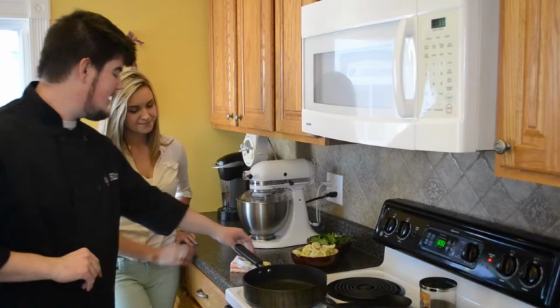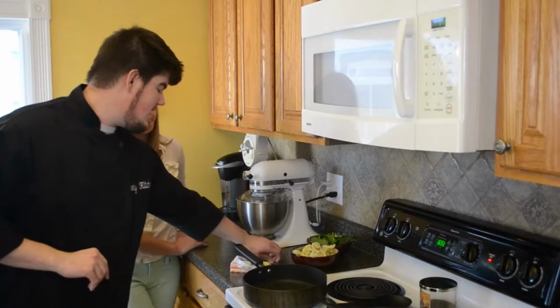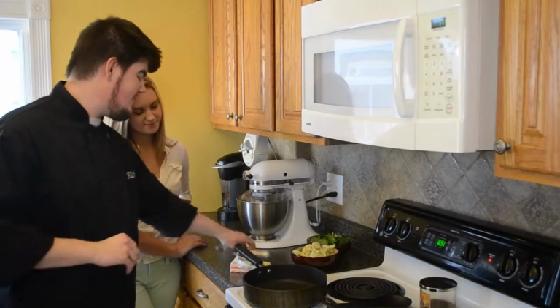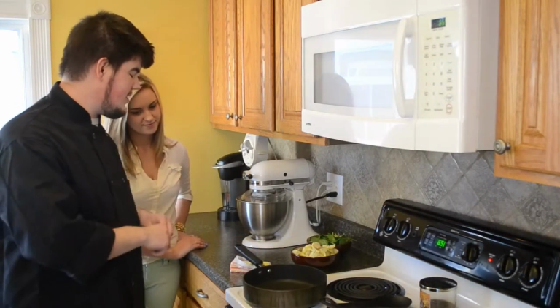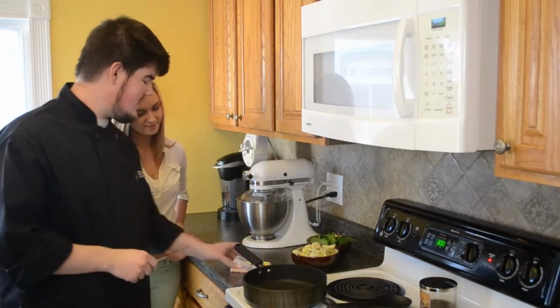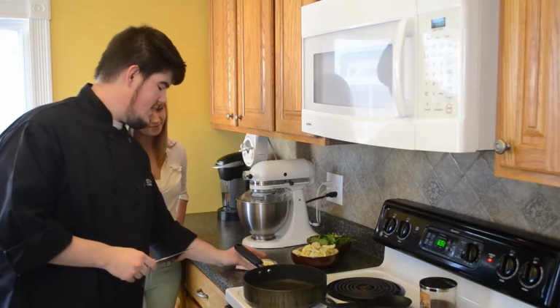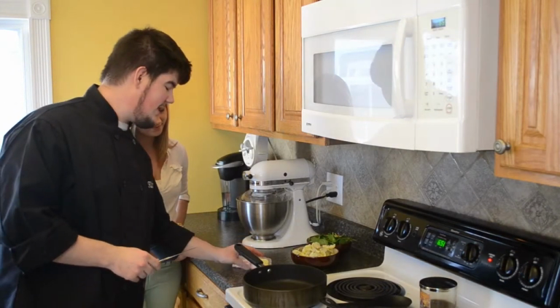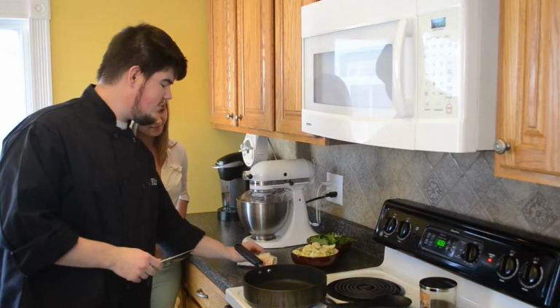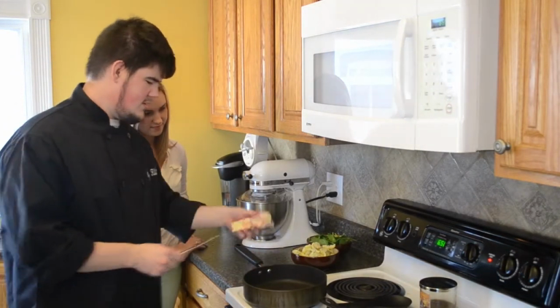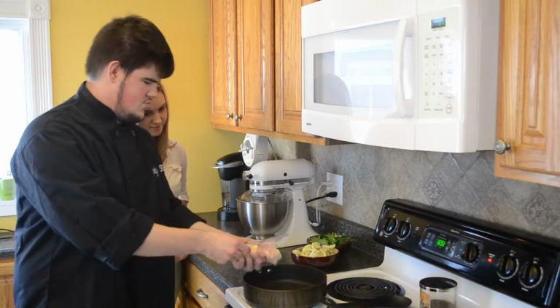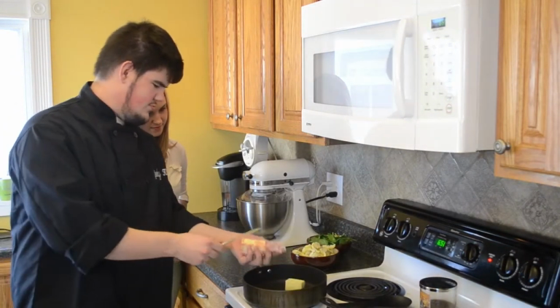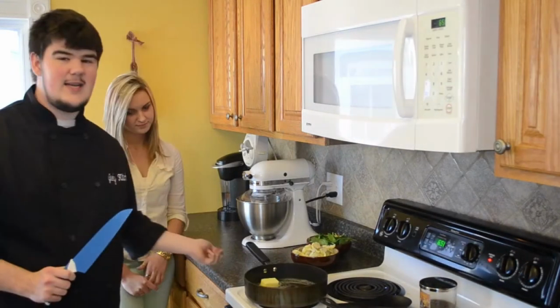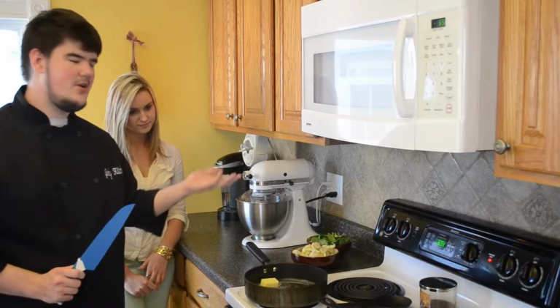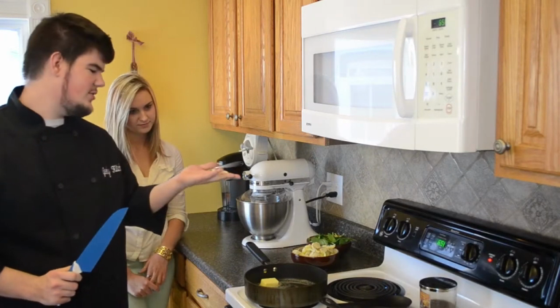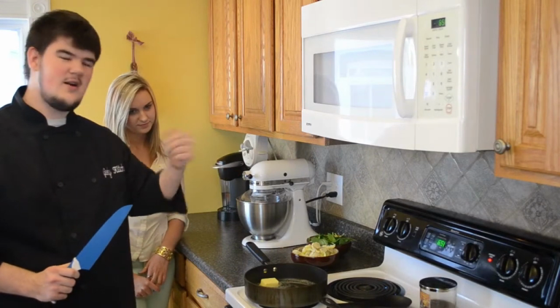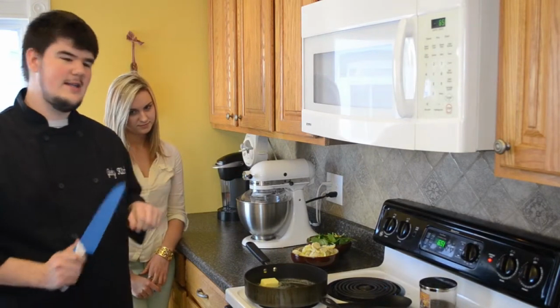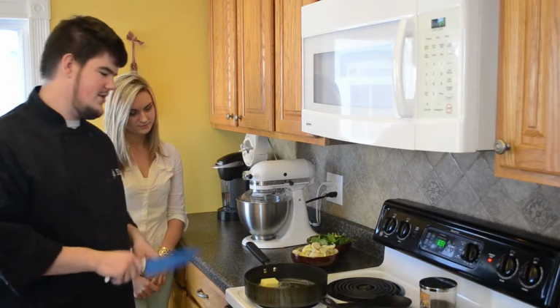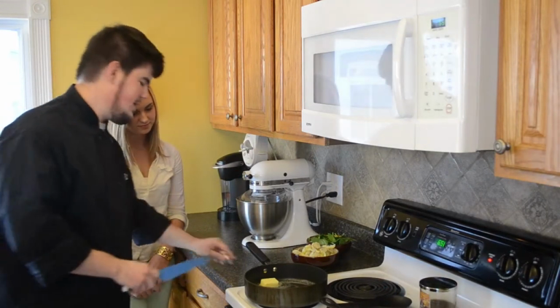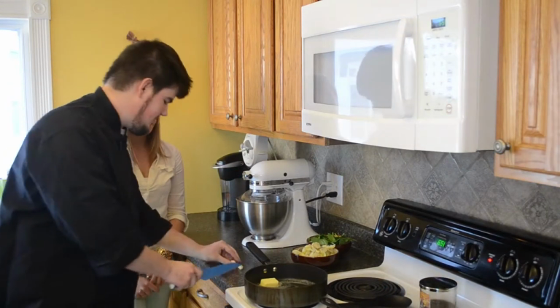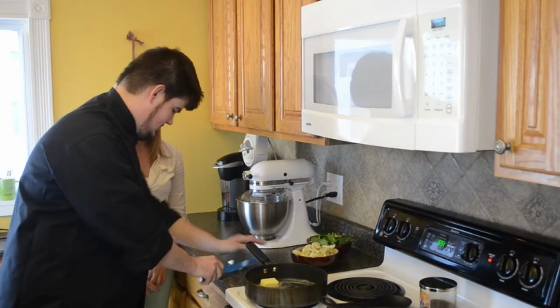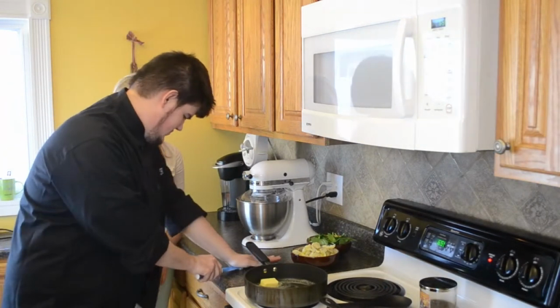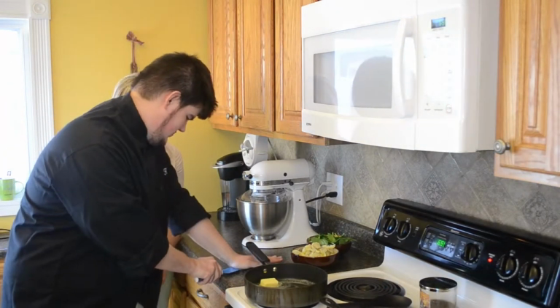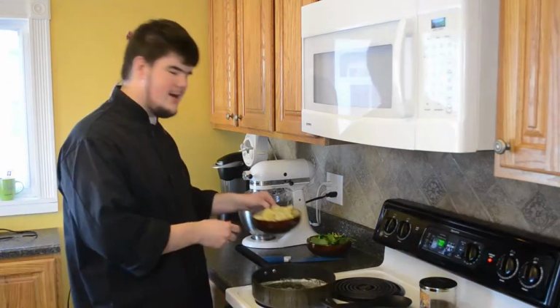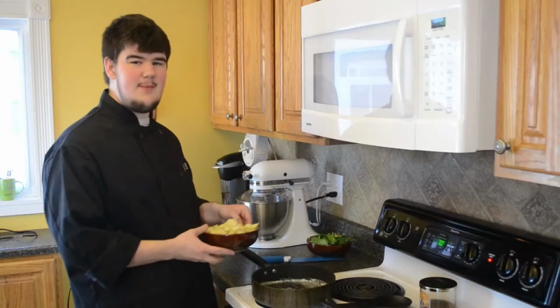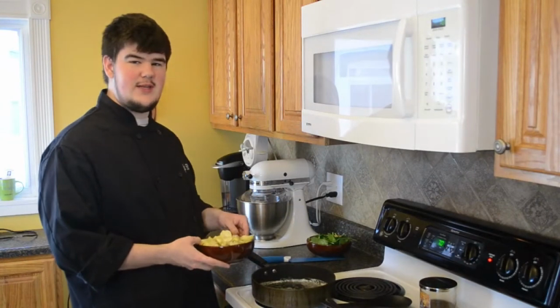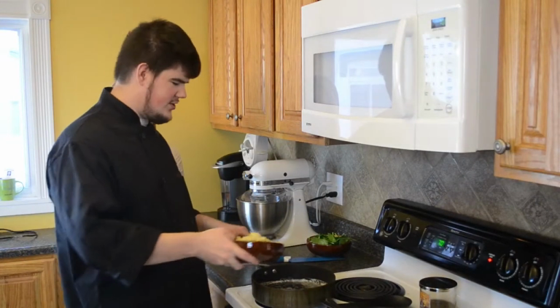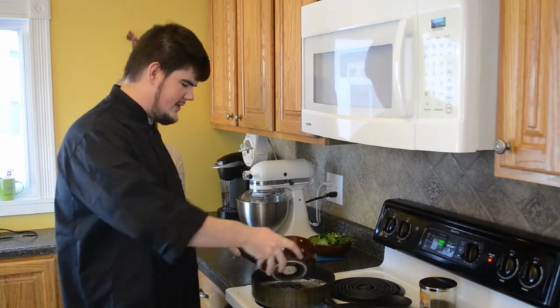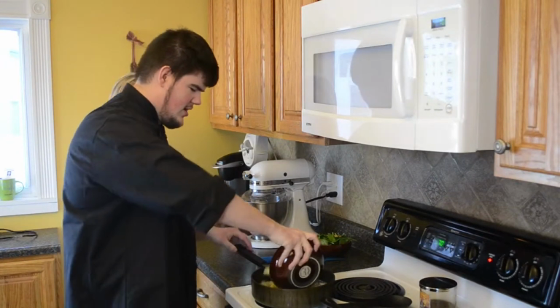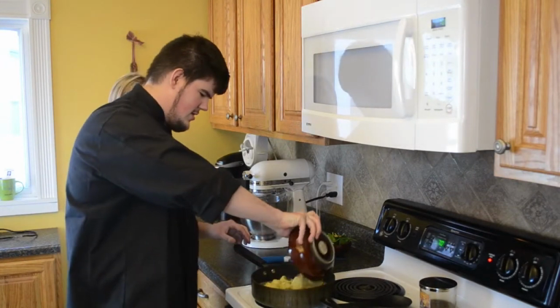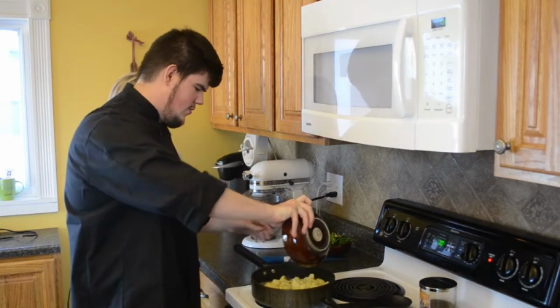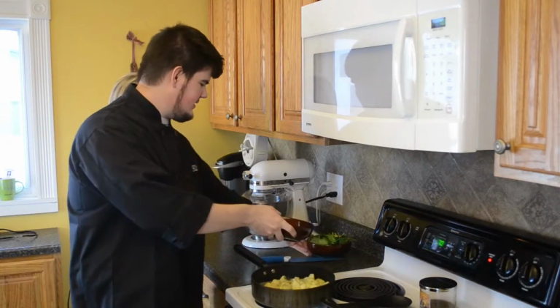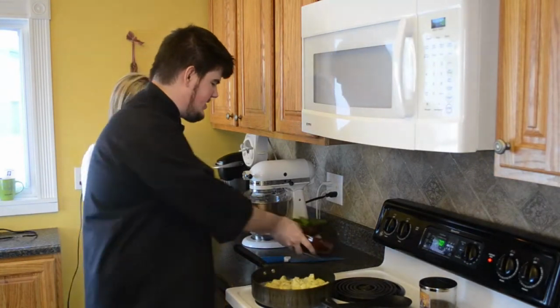You're going to stick half a stick of butter in there and melt that down. Next, you're going to crush two cloves of garlic and stick them in your butter. Then you're going to add your artichokes with some spinach.